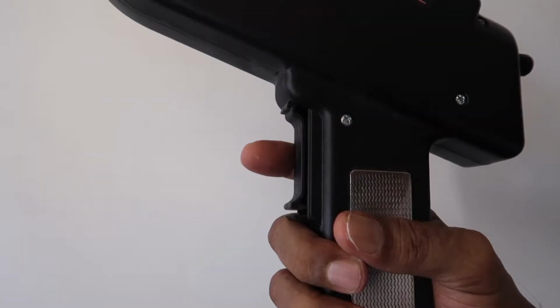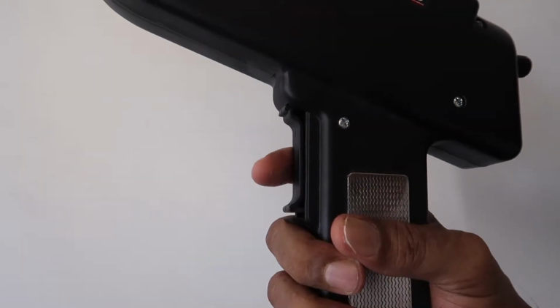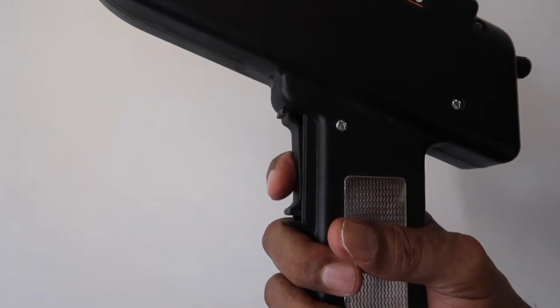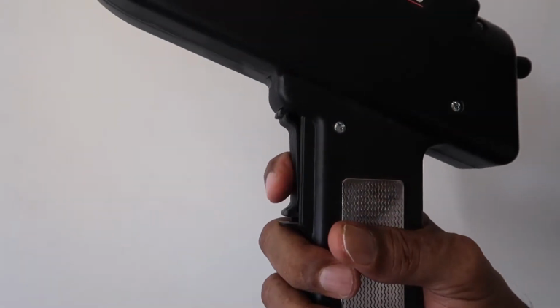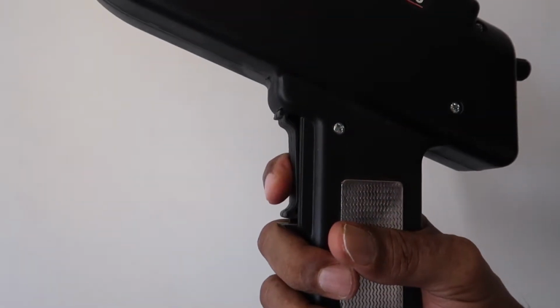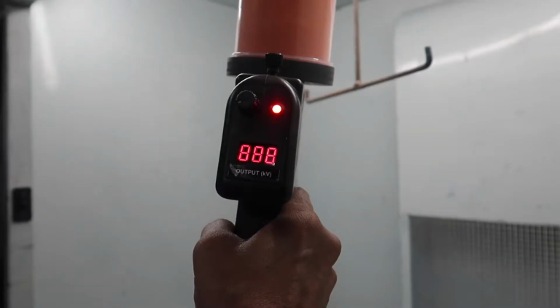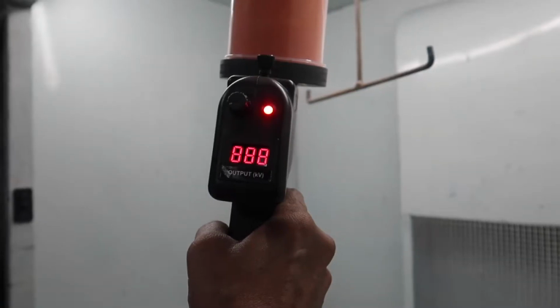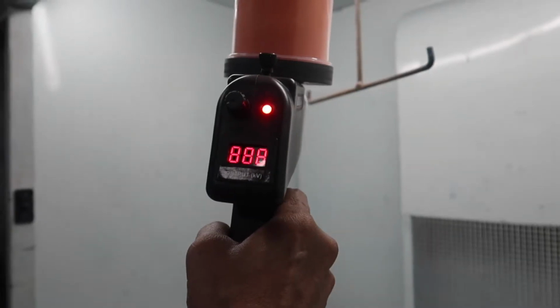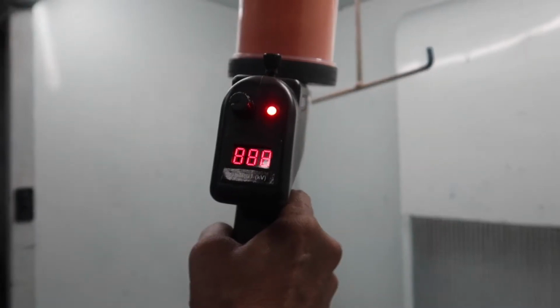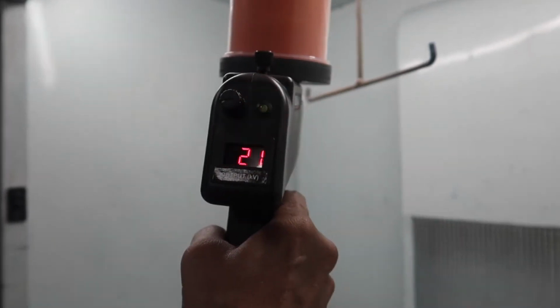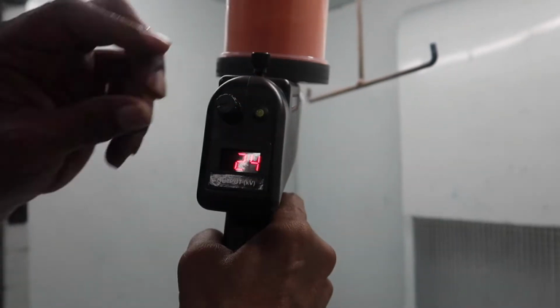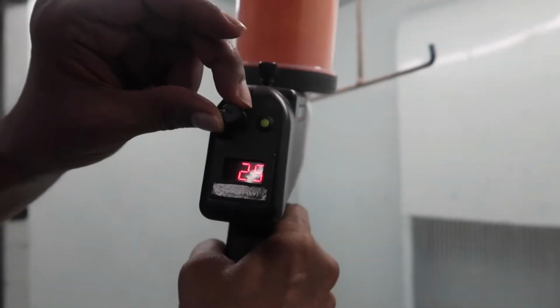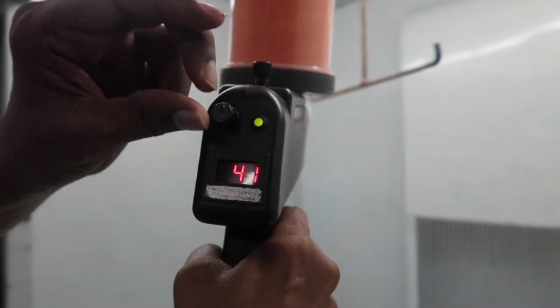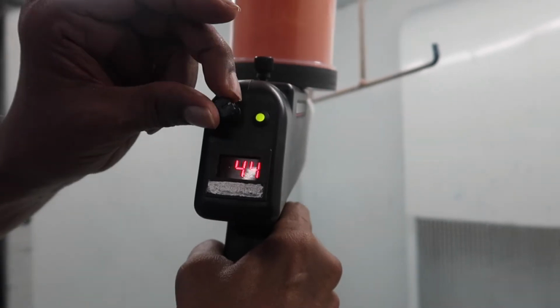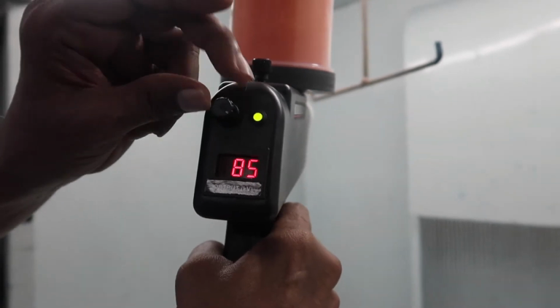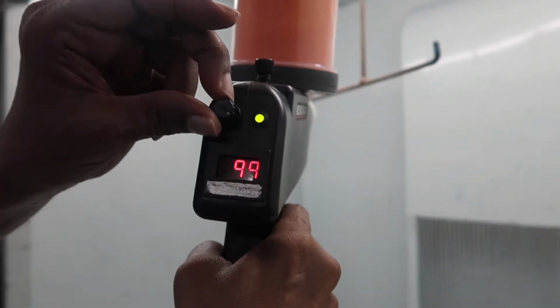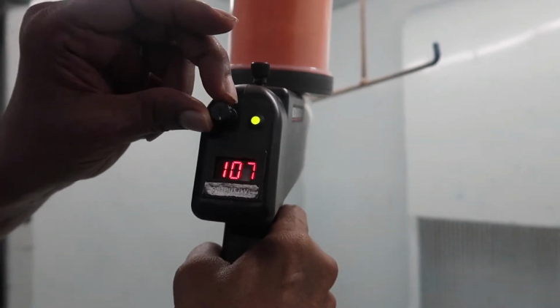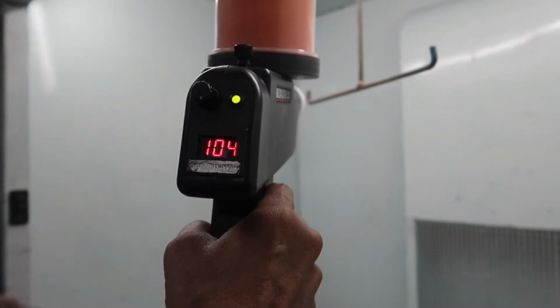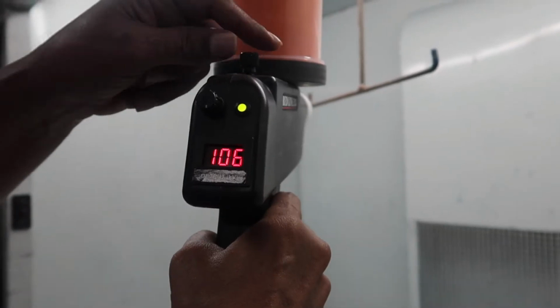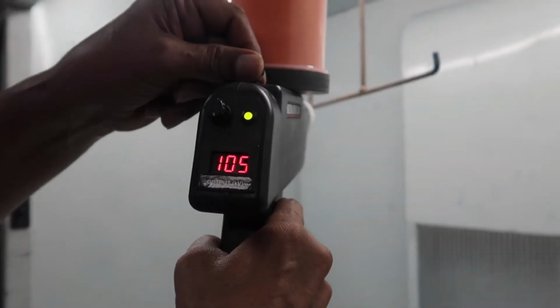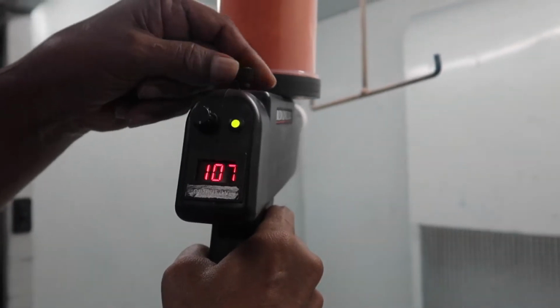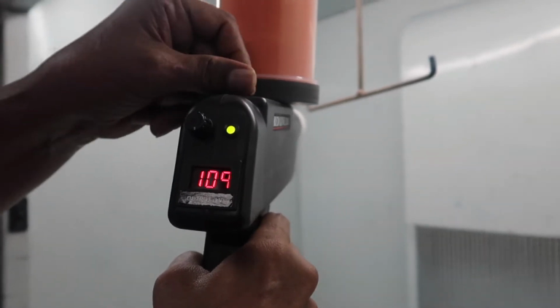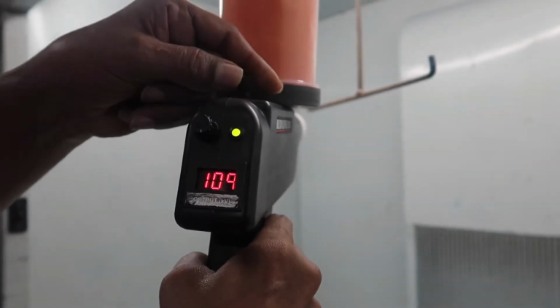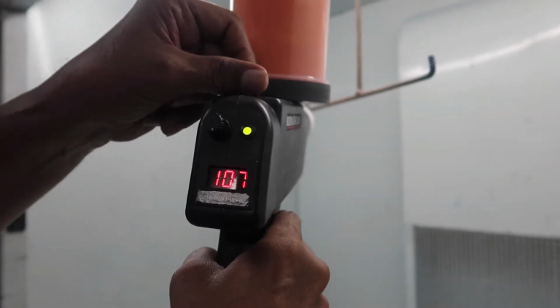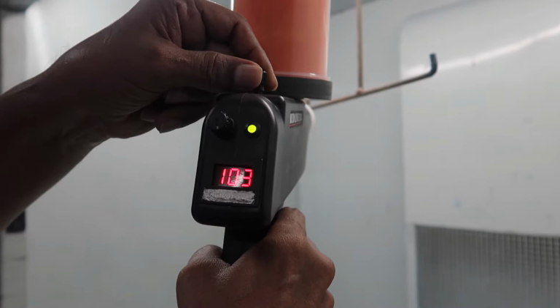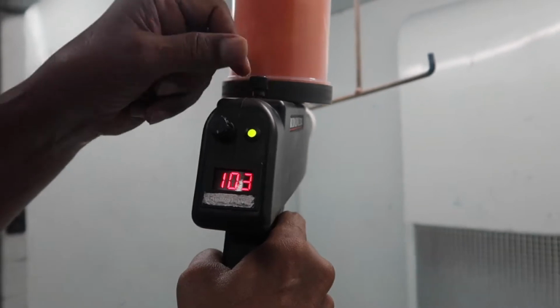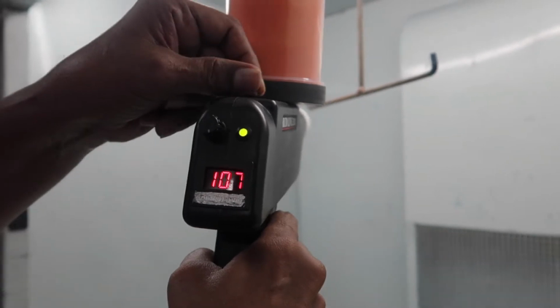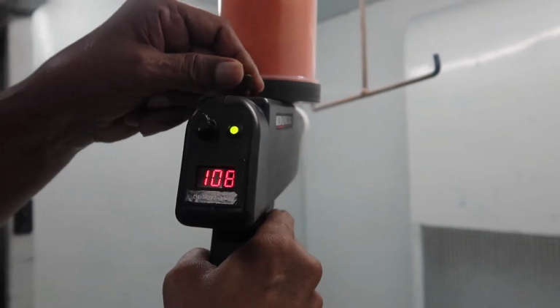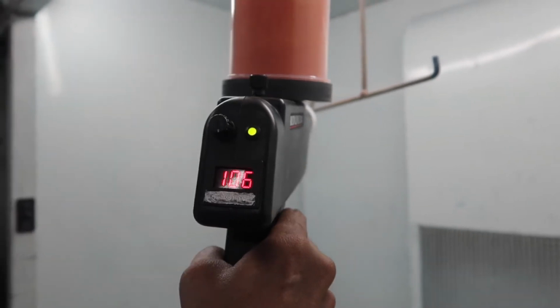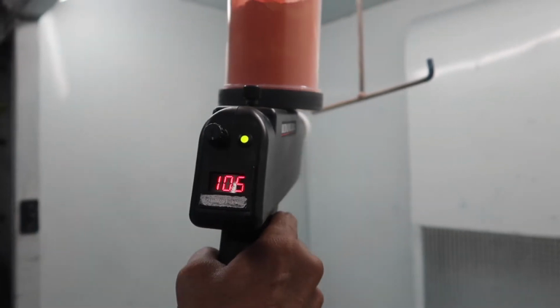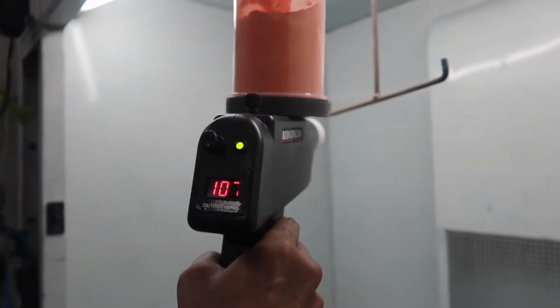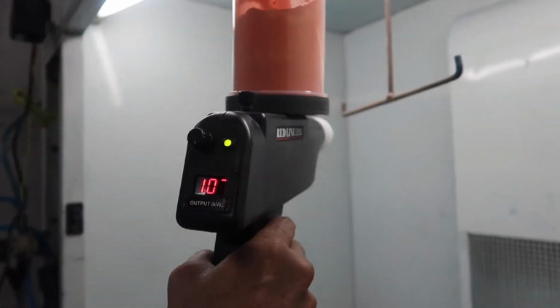All you have to do is press the trigger, wait for the indicator light to come on, turn the KV controller knob clockwise to increase the charging voltage, and turn the flow controller clockwise until you get the rate and density of the powder flow you want.